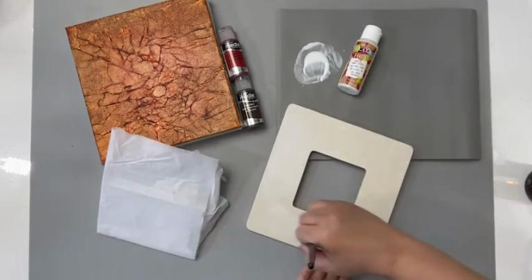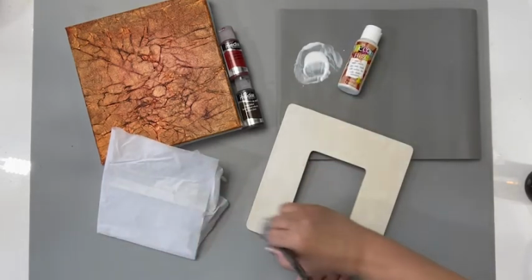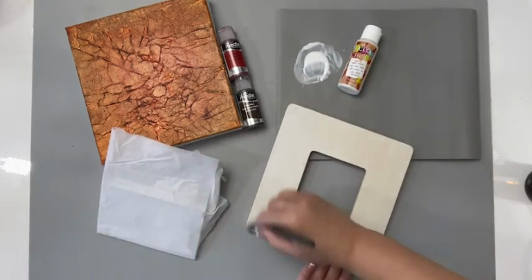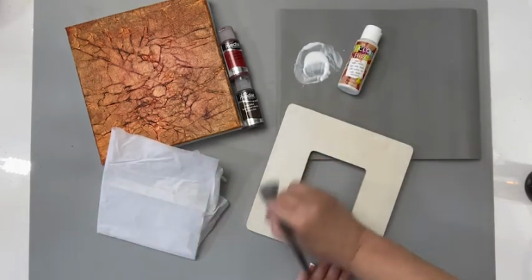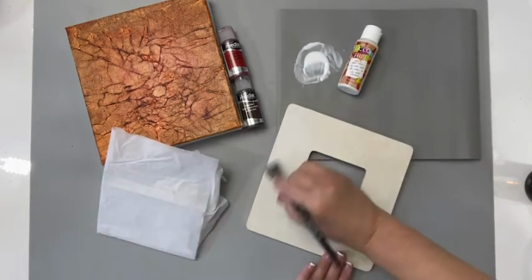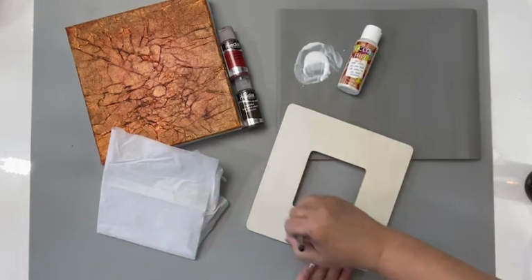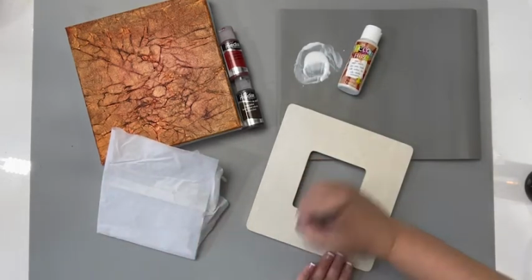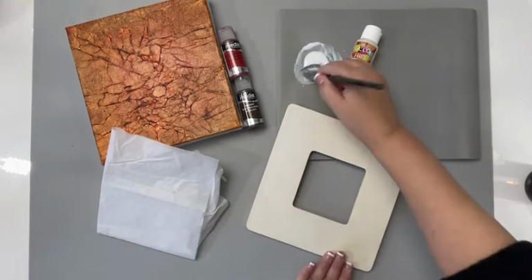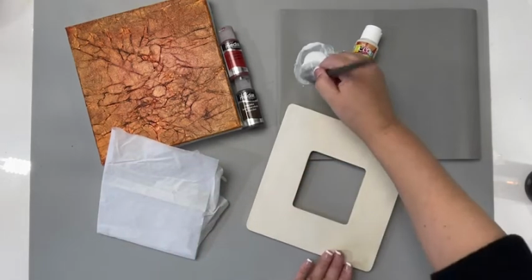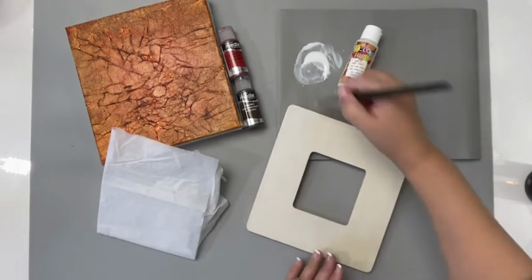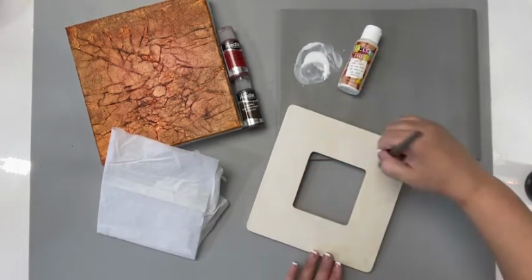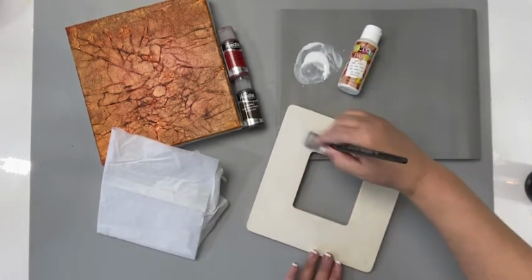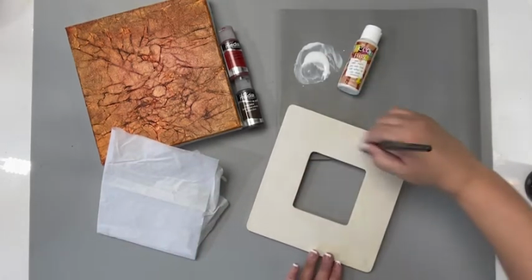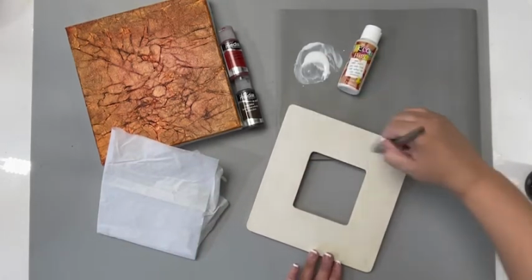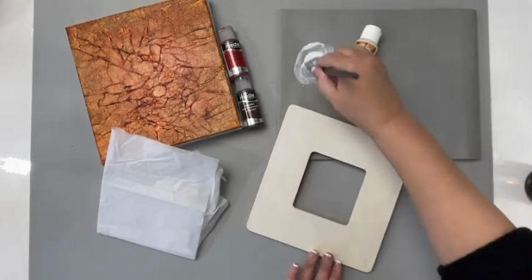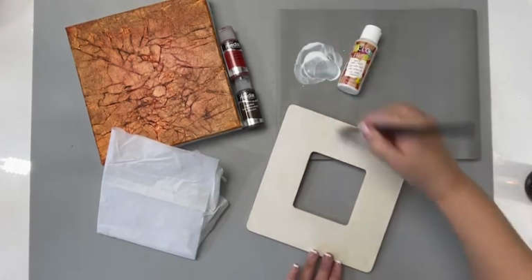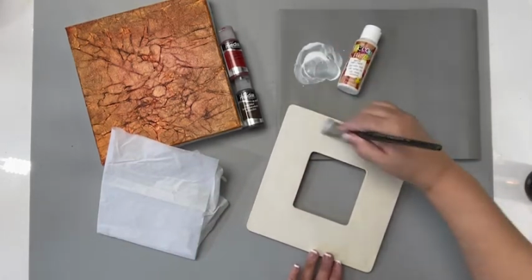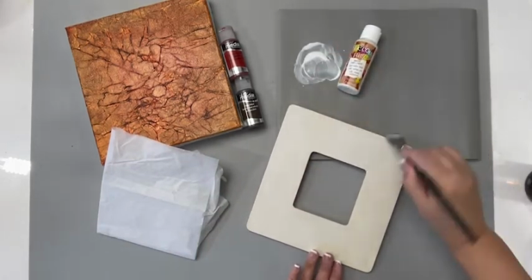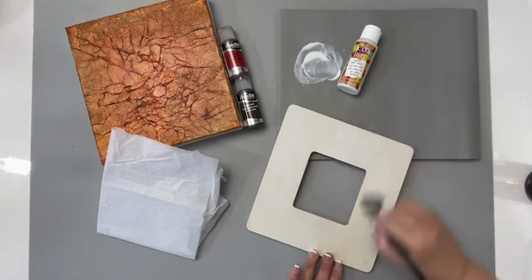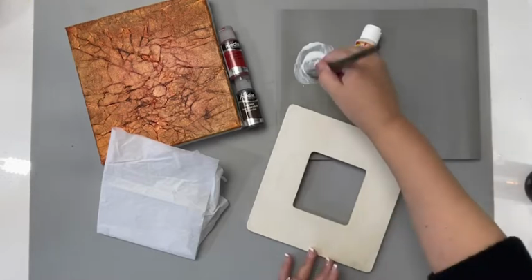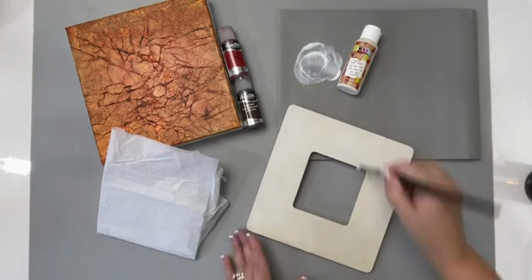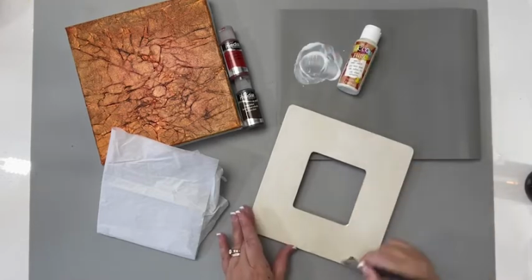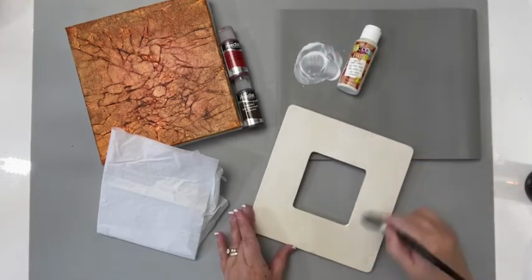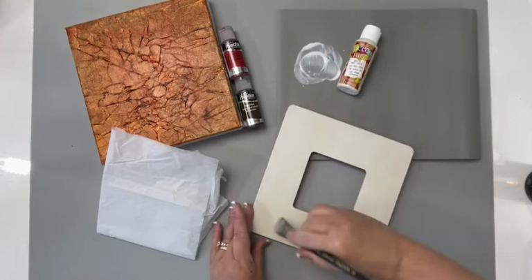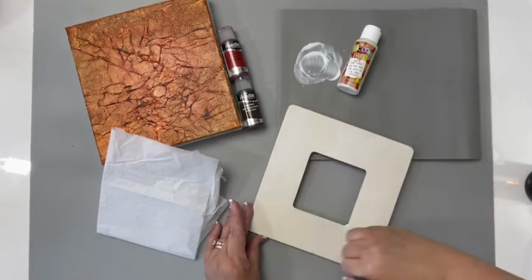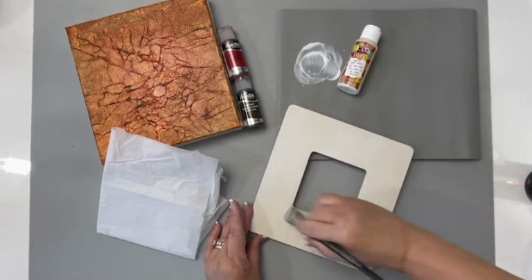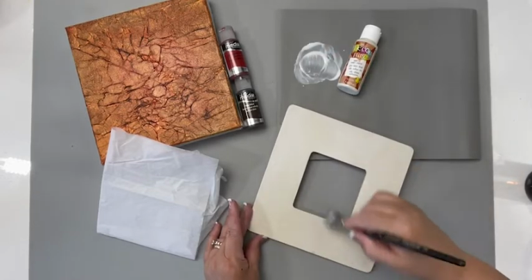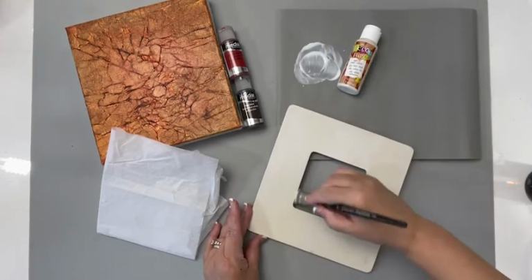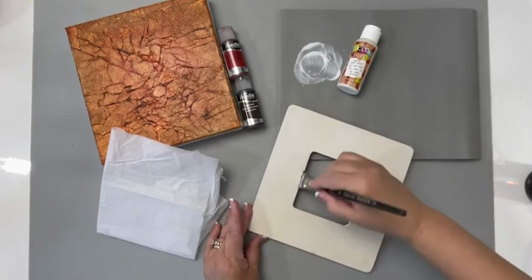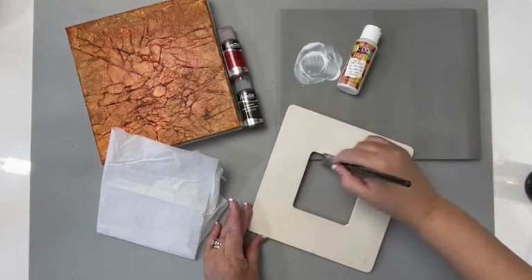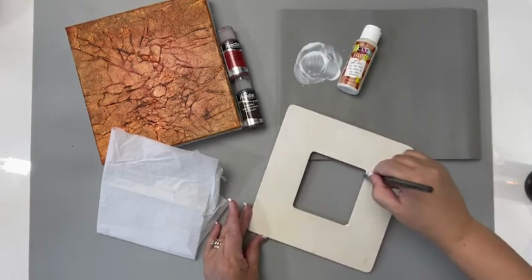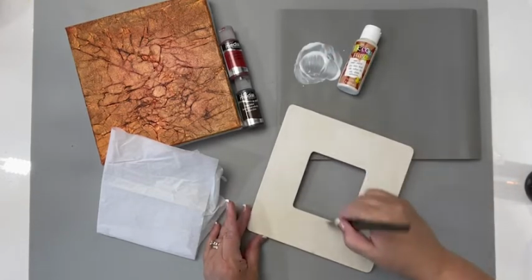Base coat your surface with decoupage medium. Don't forget those edges.